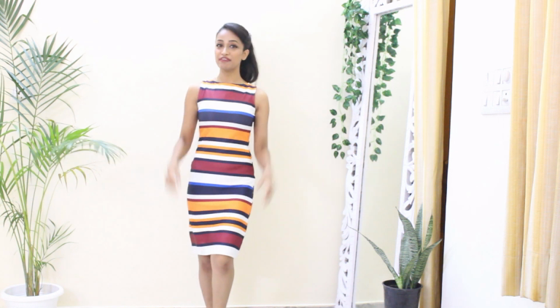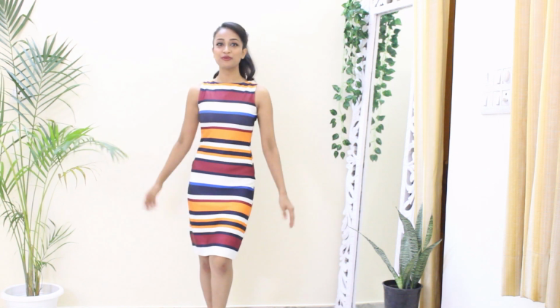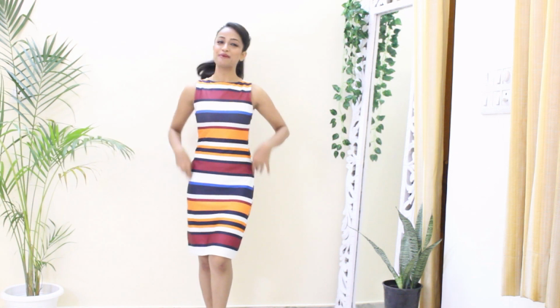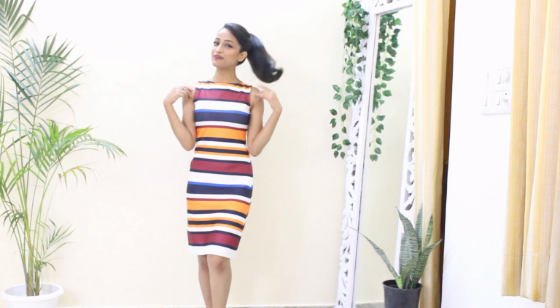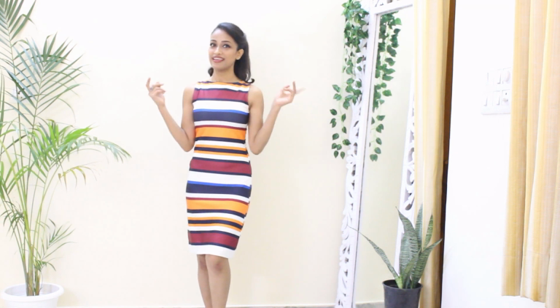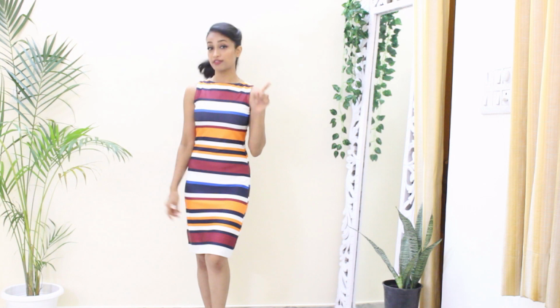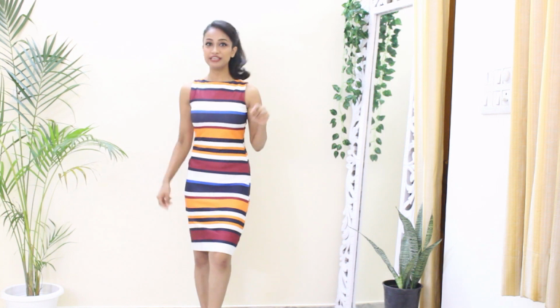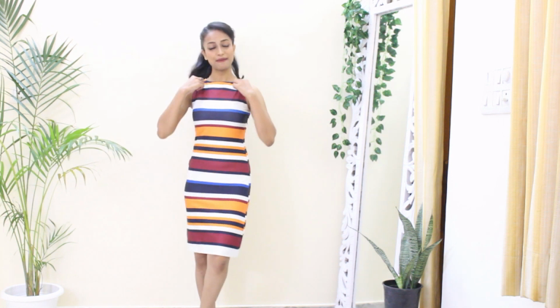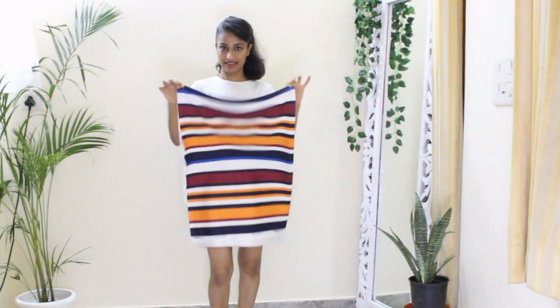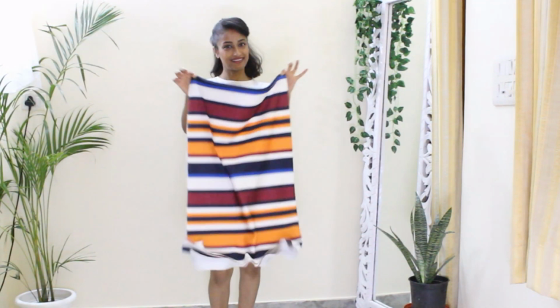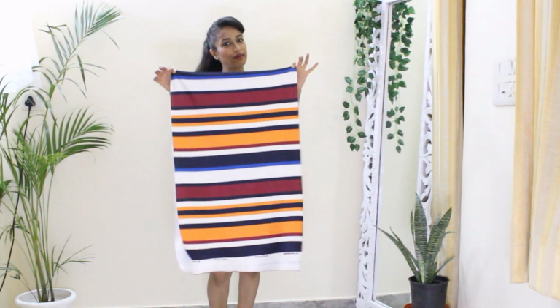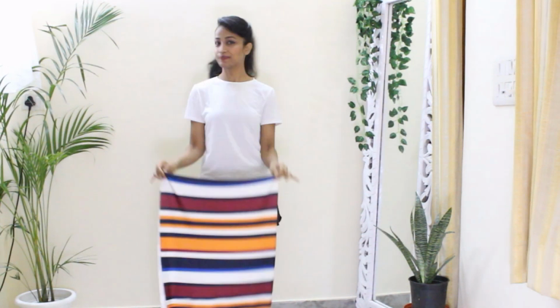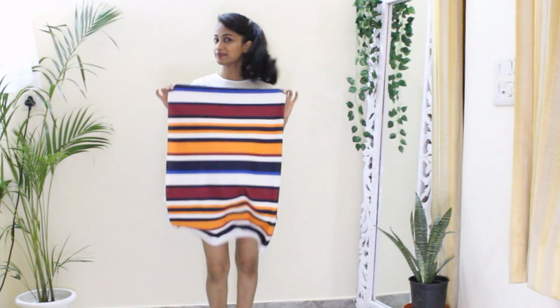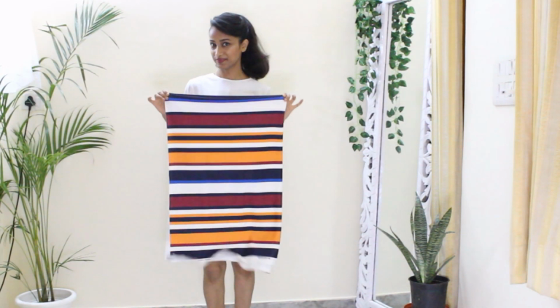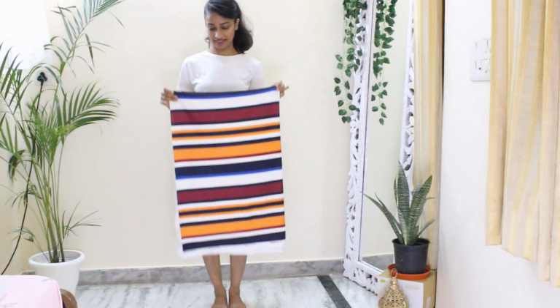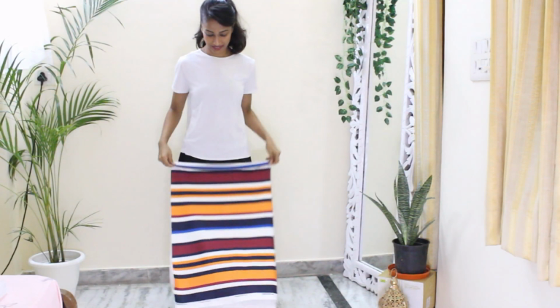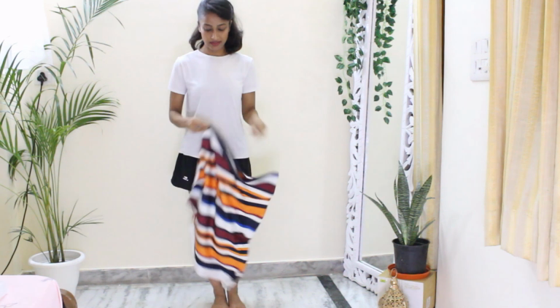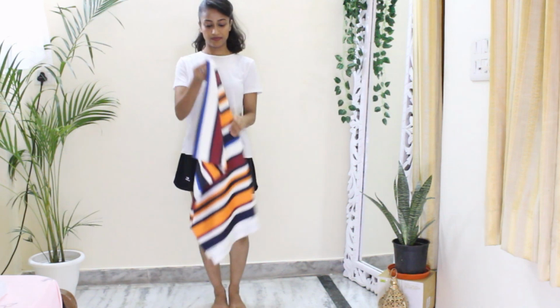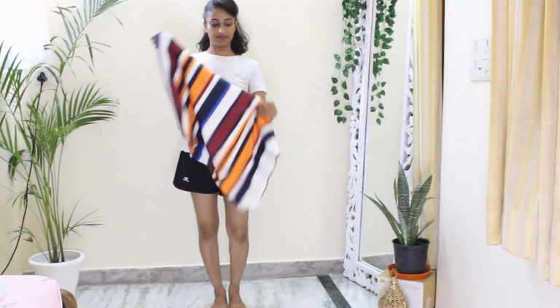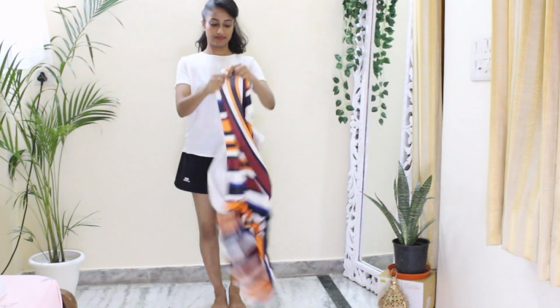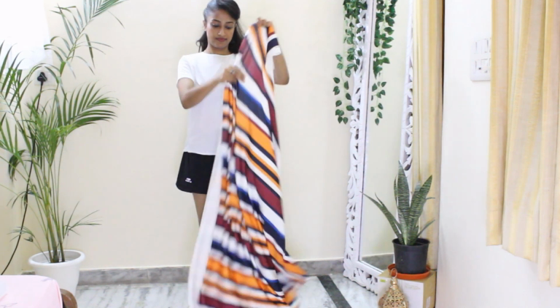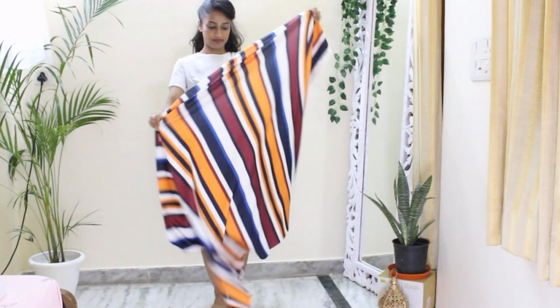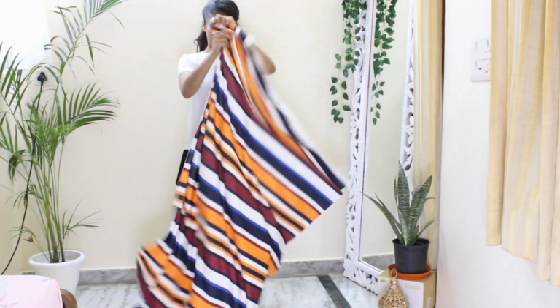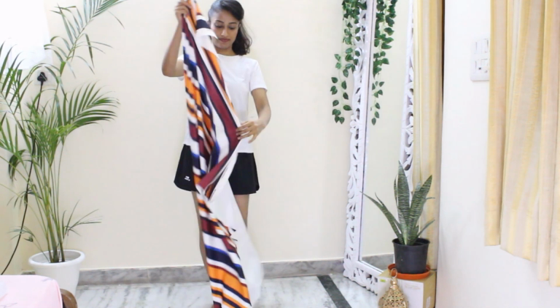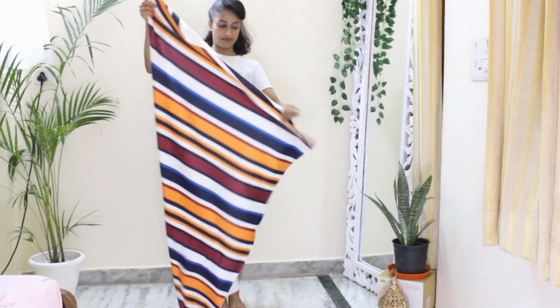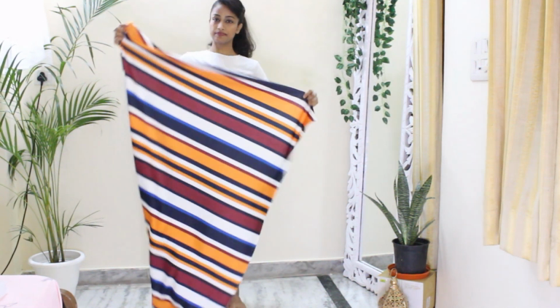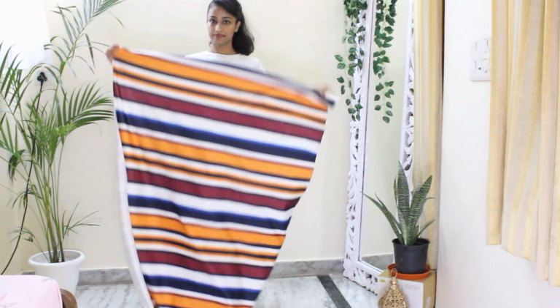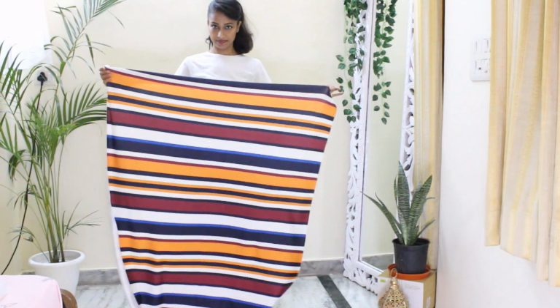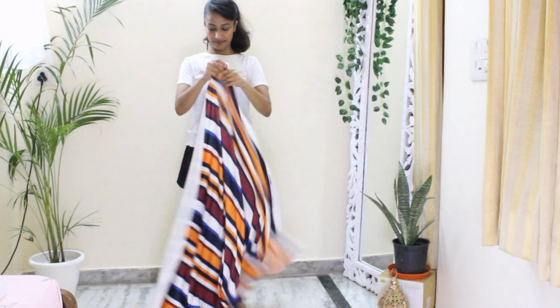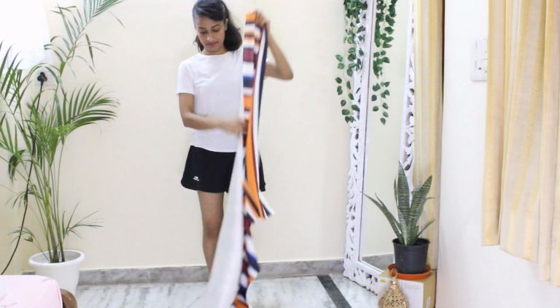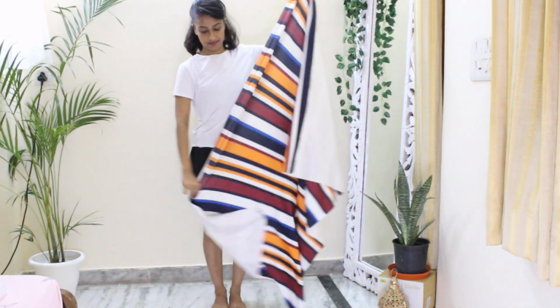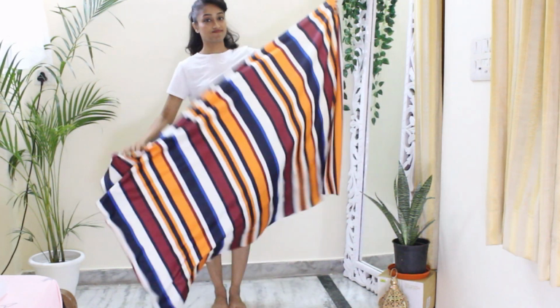Today we are going to make a bodycon dress and for that you need a fabric. For a bodycon dress, you need to buy a lycra fabric. If you wear a small size, 1 meter fabric is enough for you. As the fabric is stretchable, you will fit in.